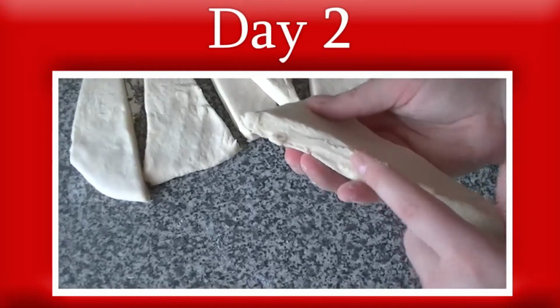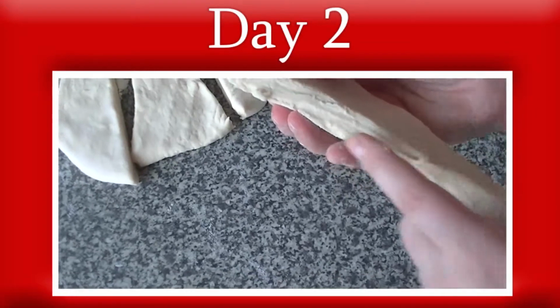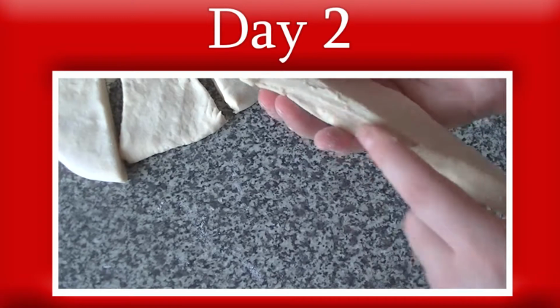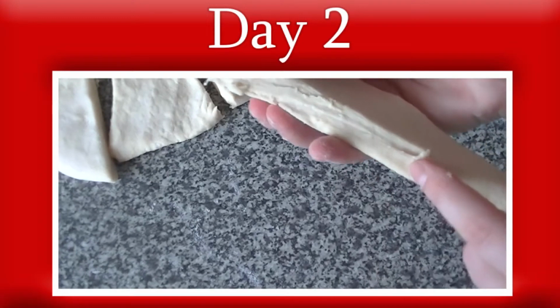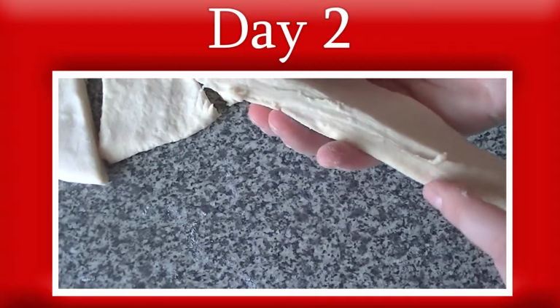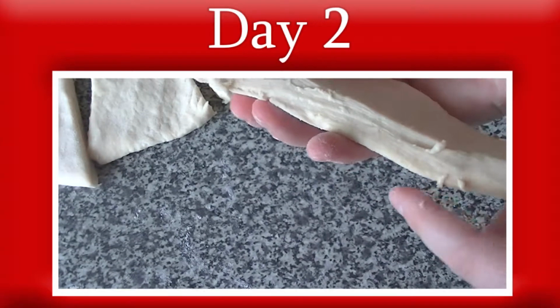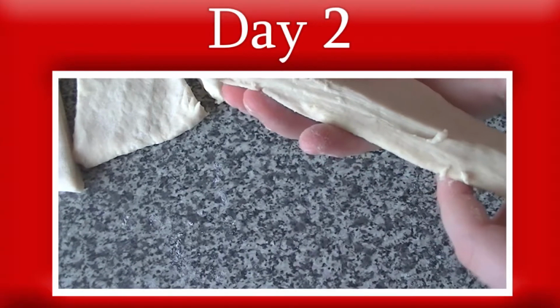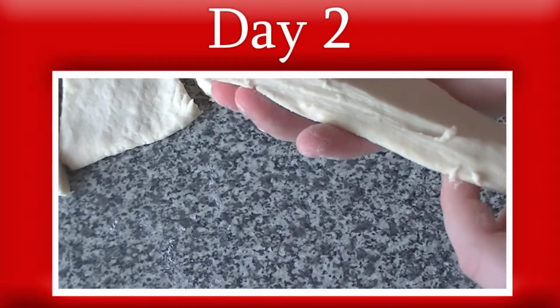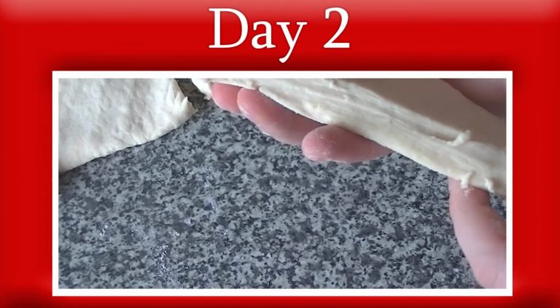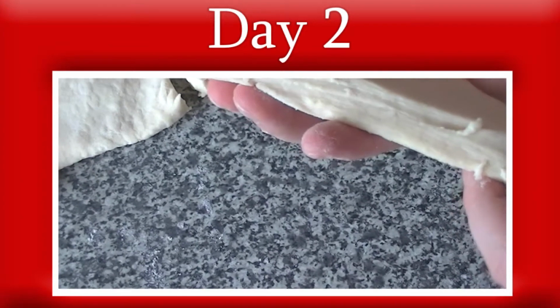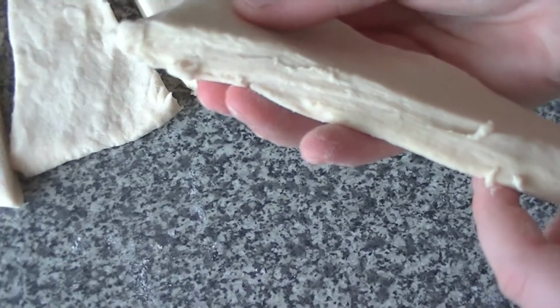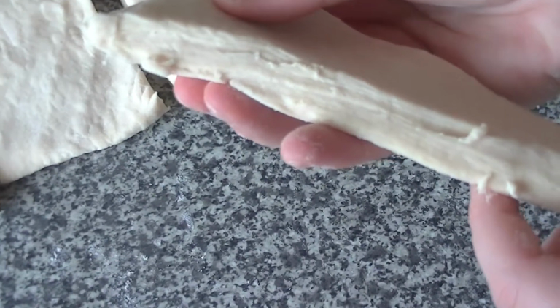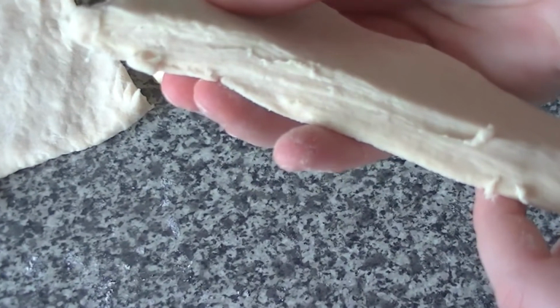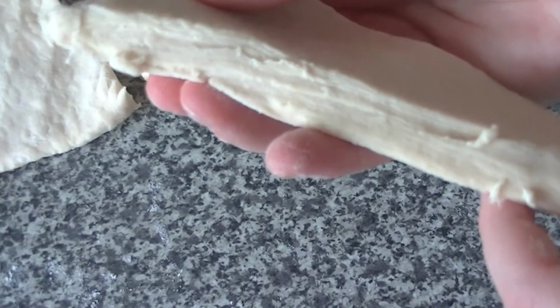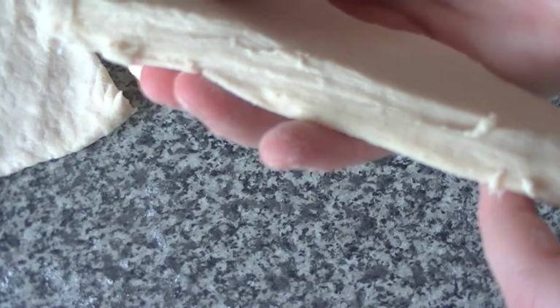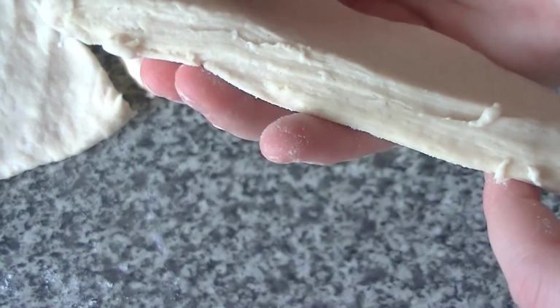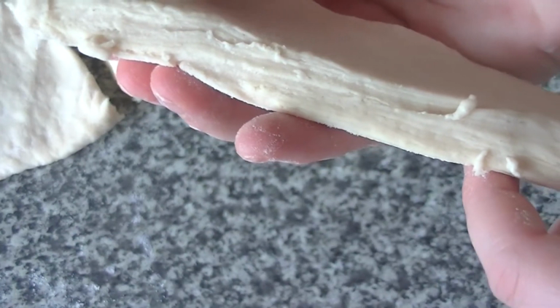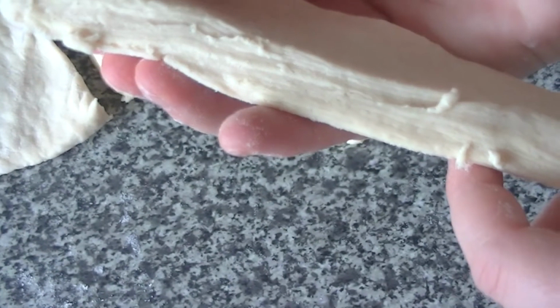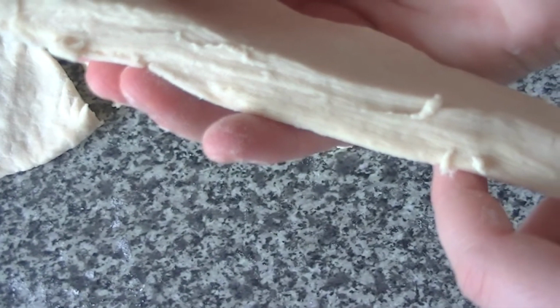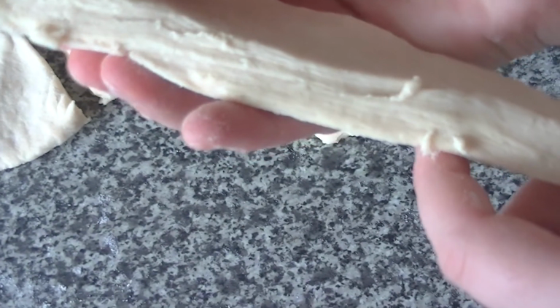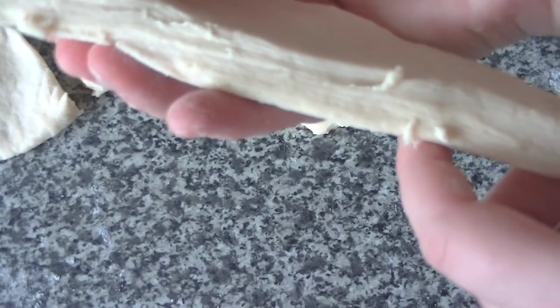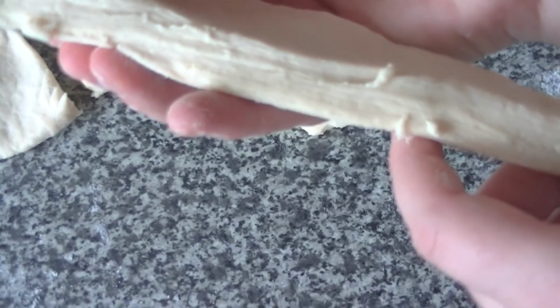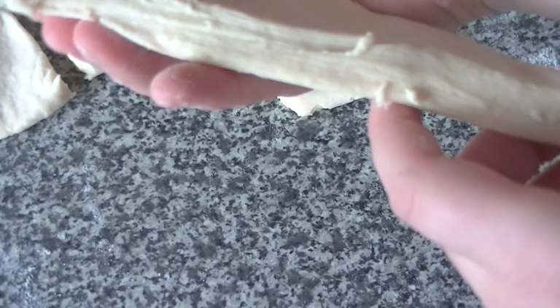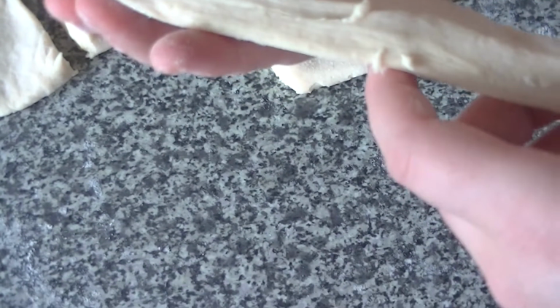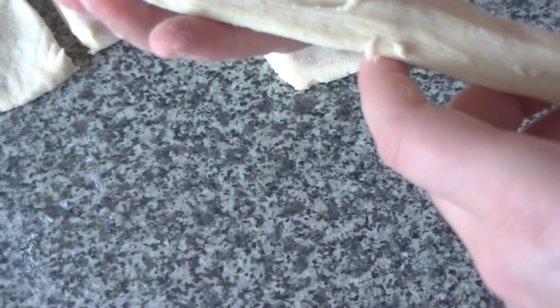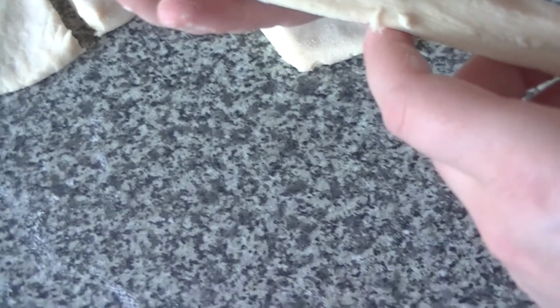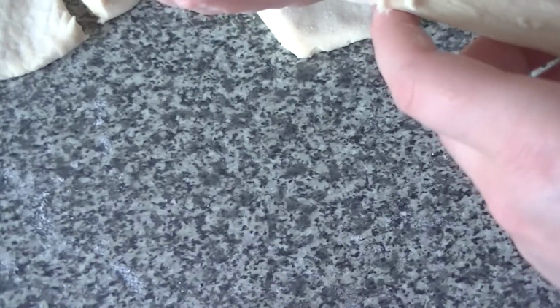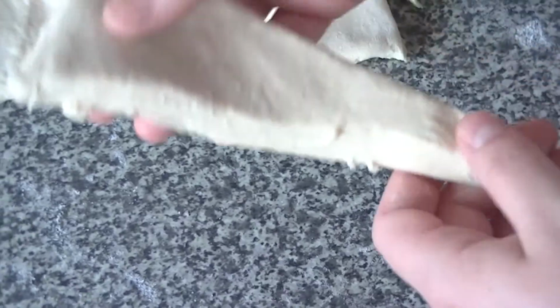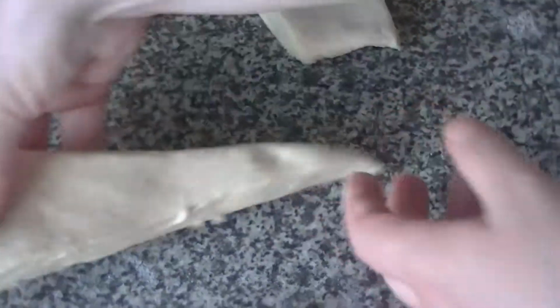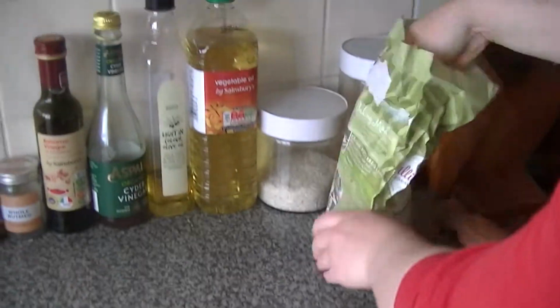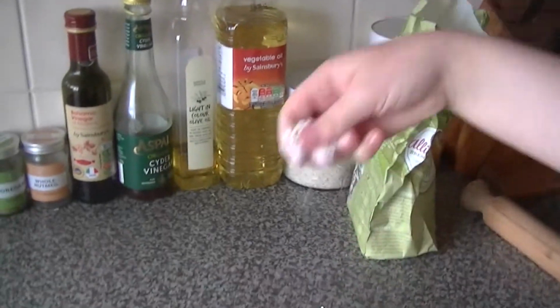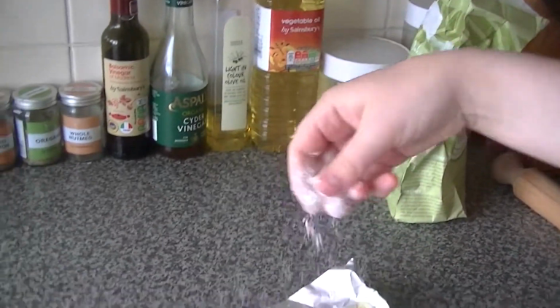The next day, it's time to laminate the dough you made with butter. Laminating means creating layers of butter in a dough to enrich it and make it a flaky texture.